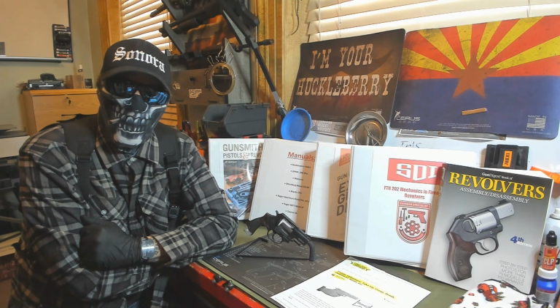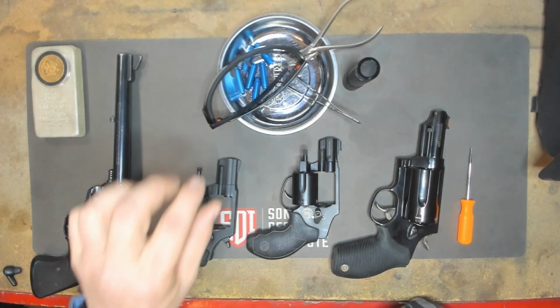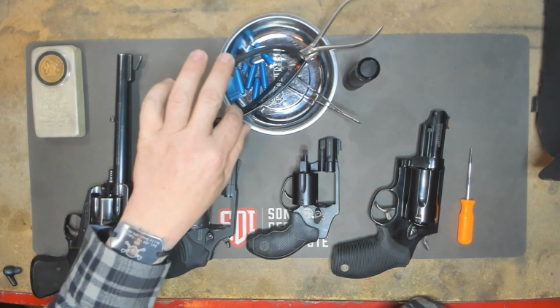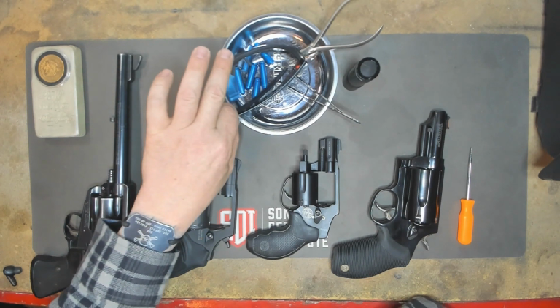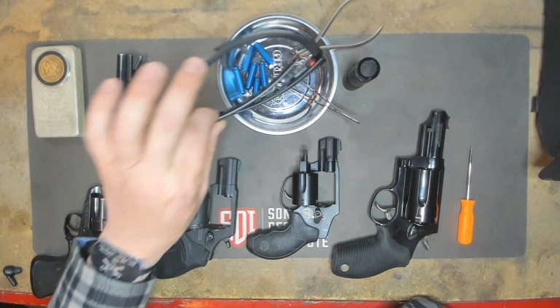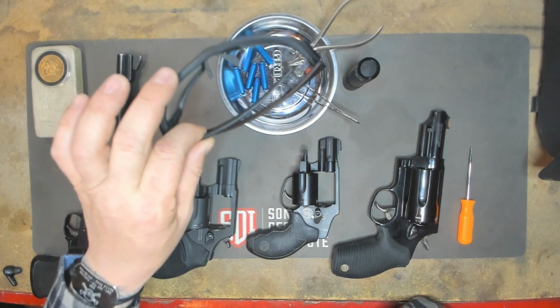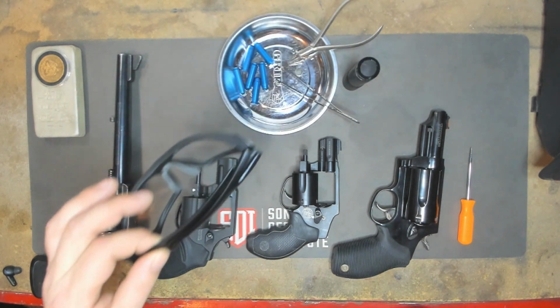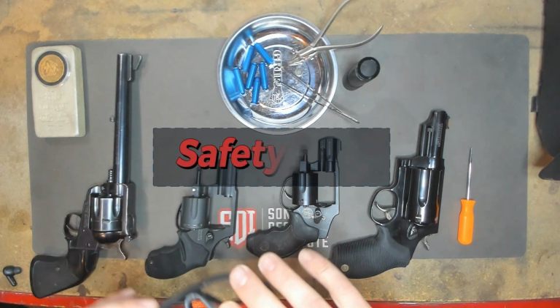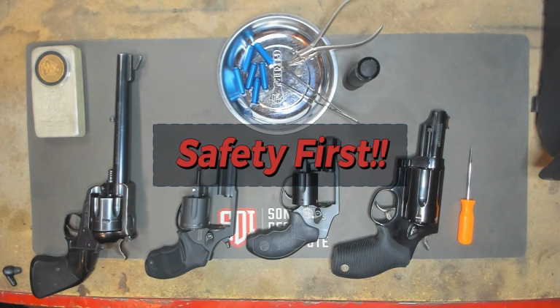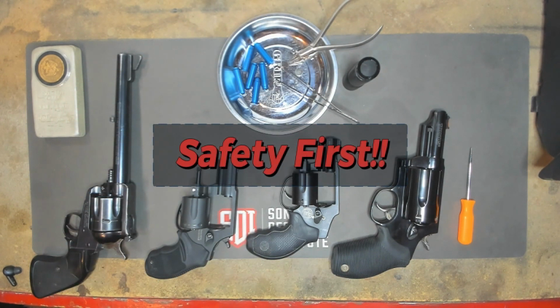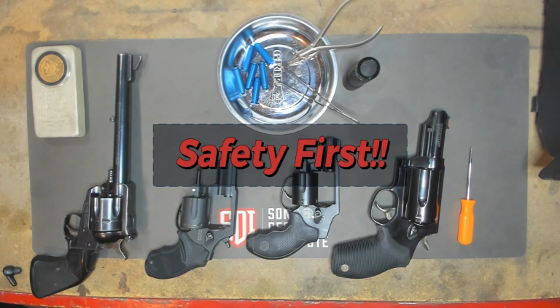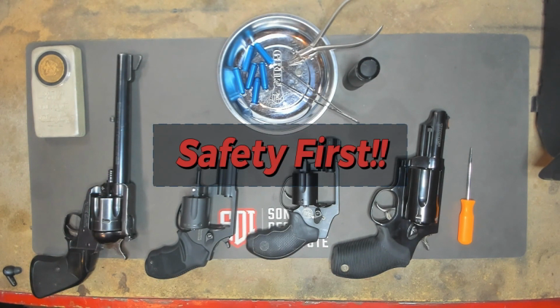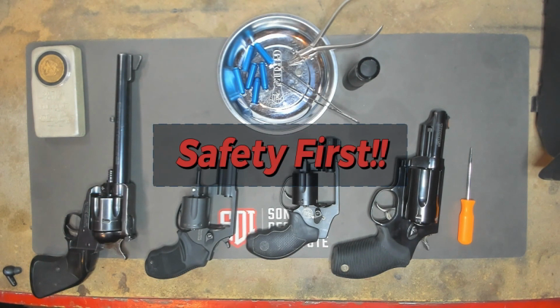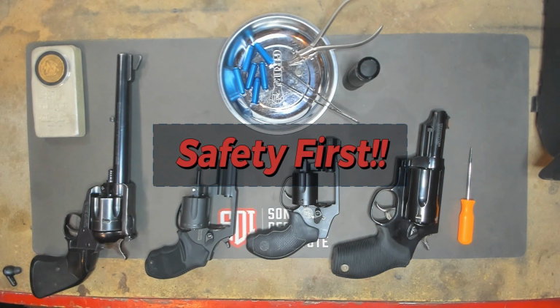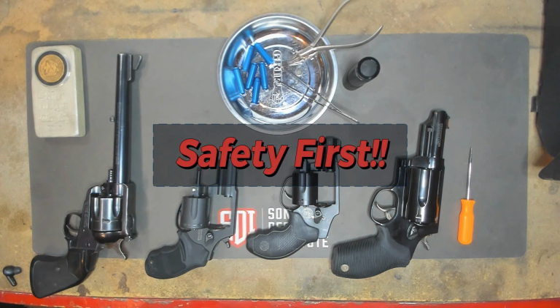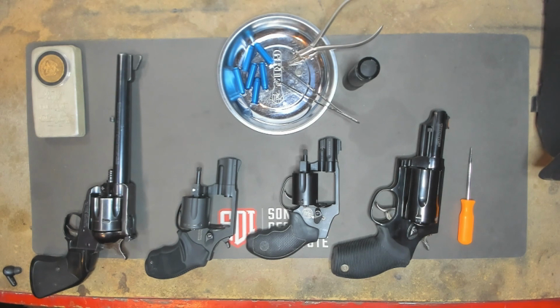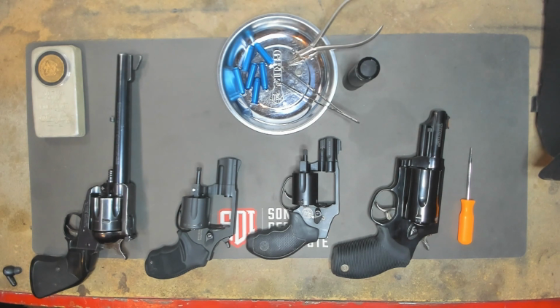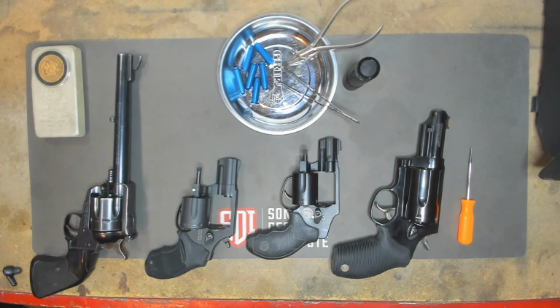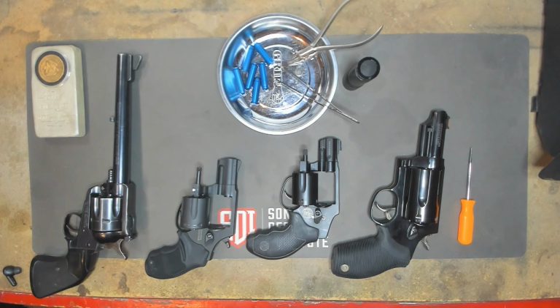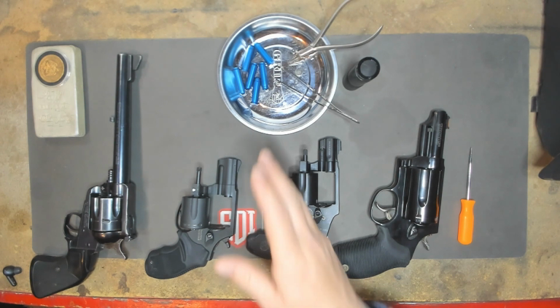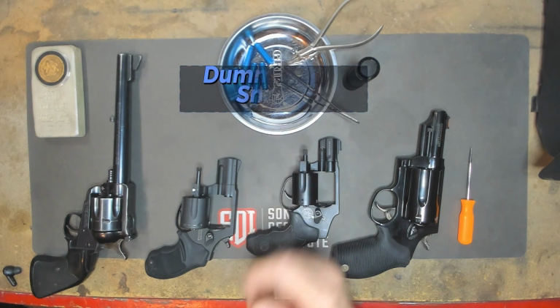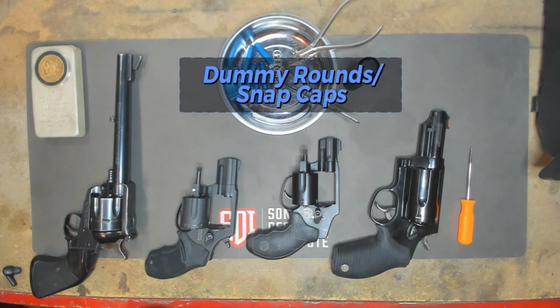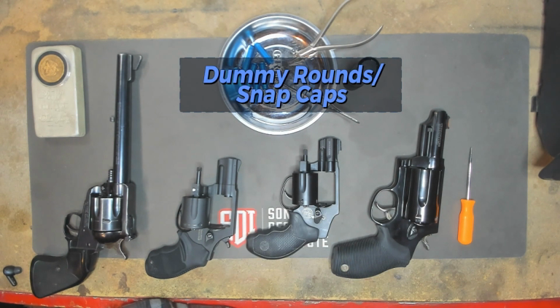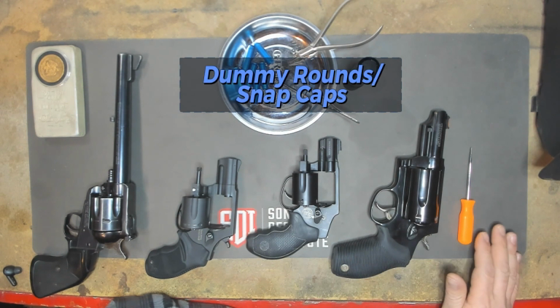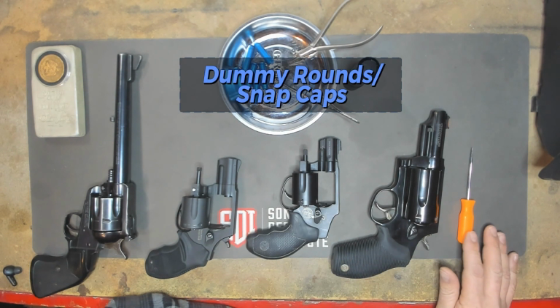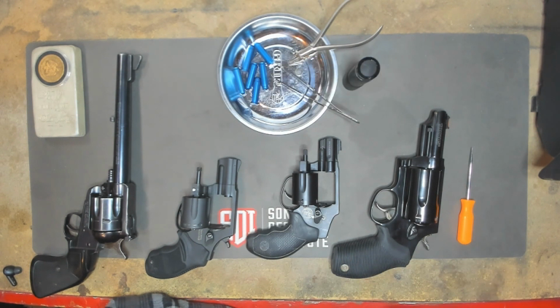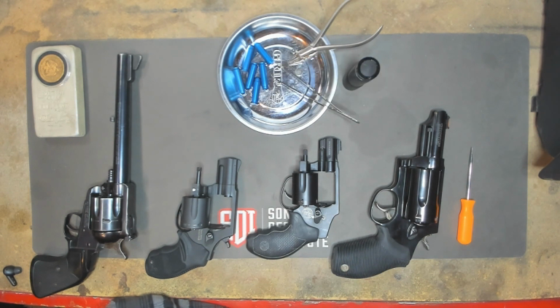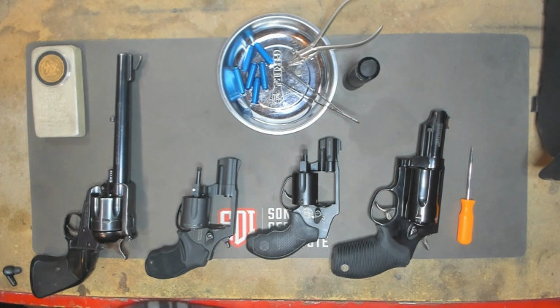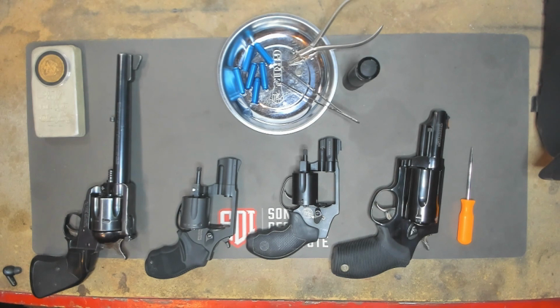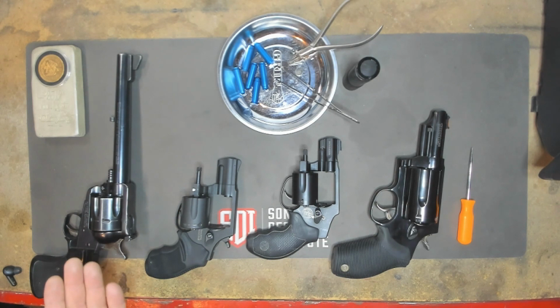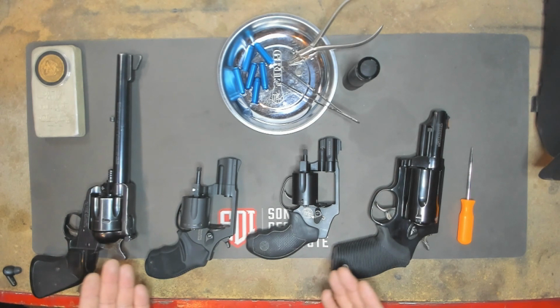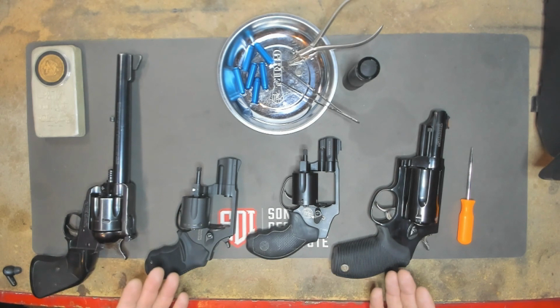Let's first go ahead and put our eye pro on — safety first. Not too many tools this week. I'll be using some dummy rounds, and of course I love the spire. So let's go ahead and clear these weapons.